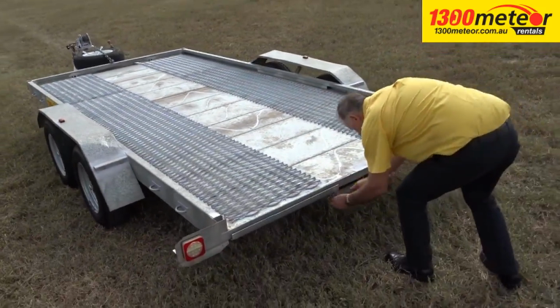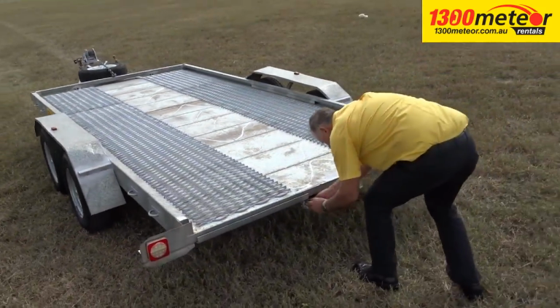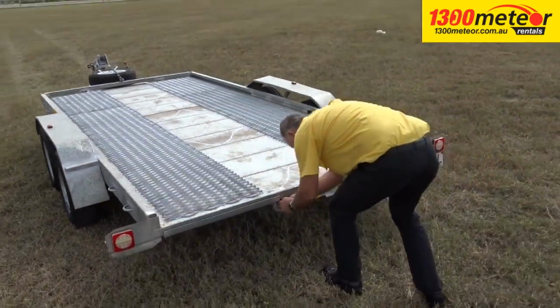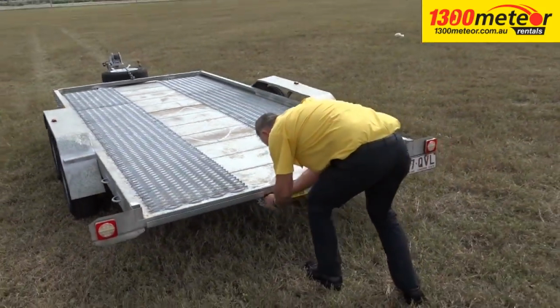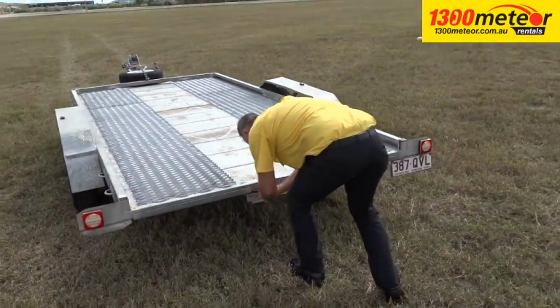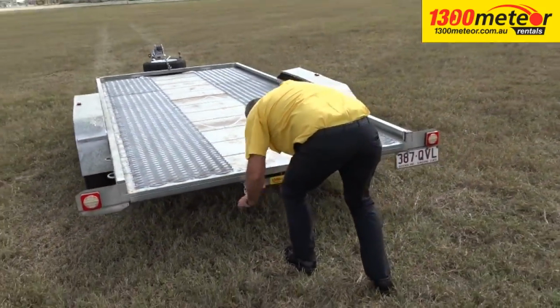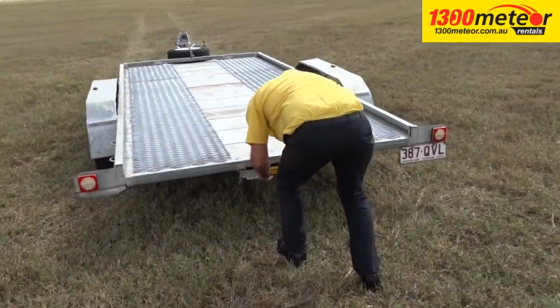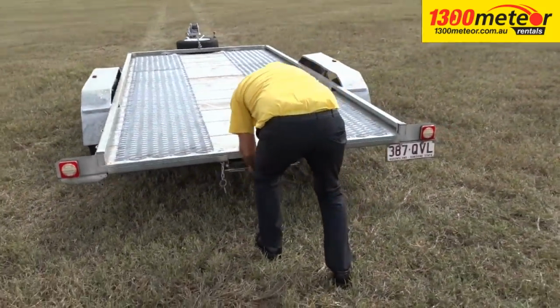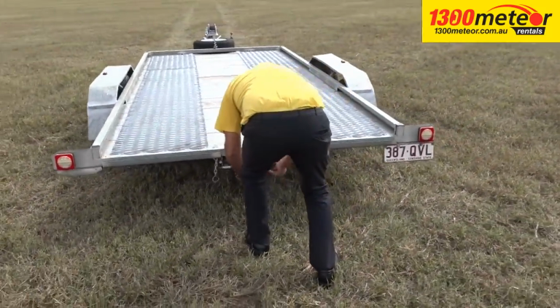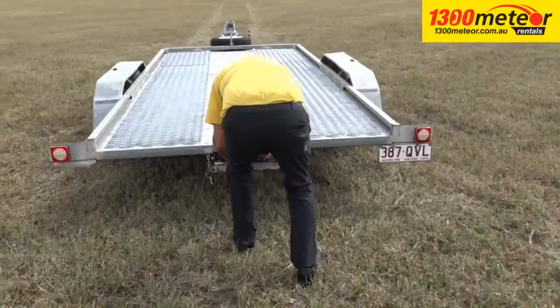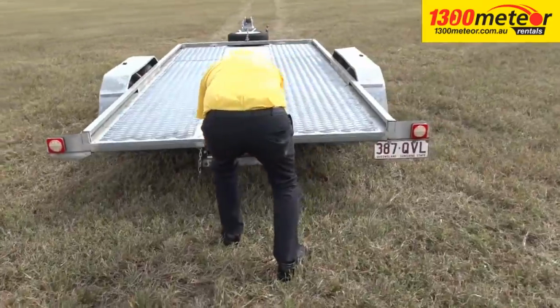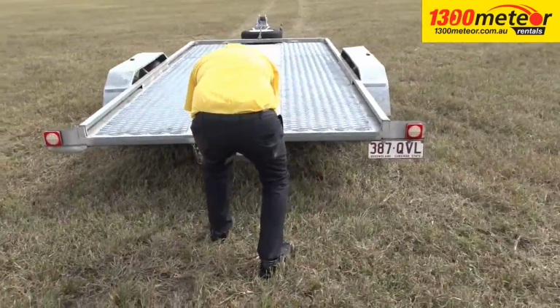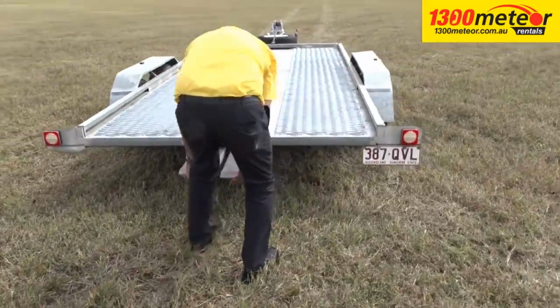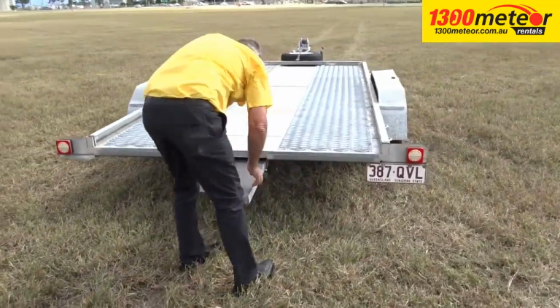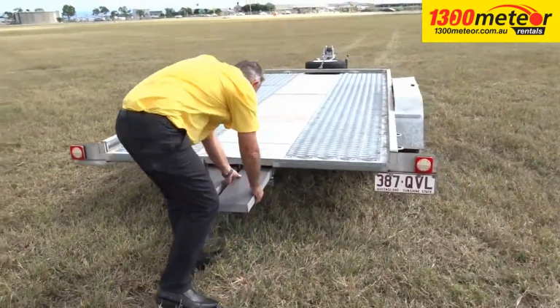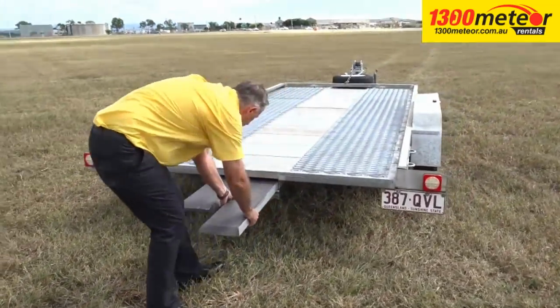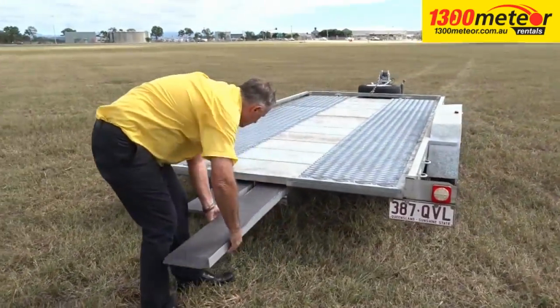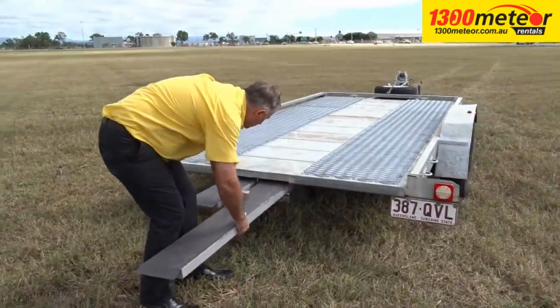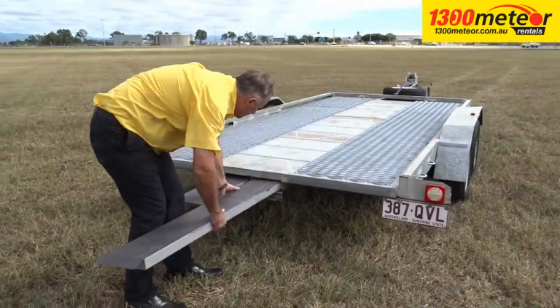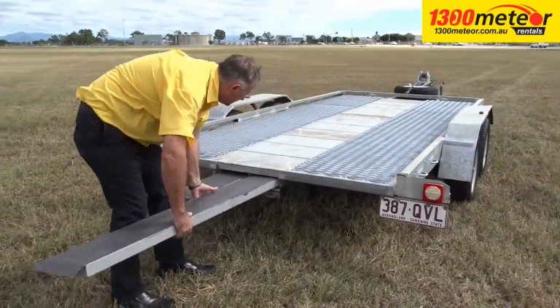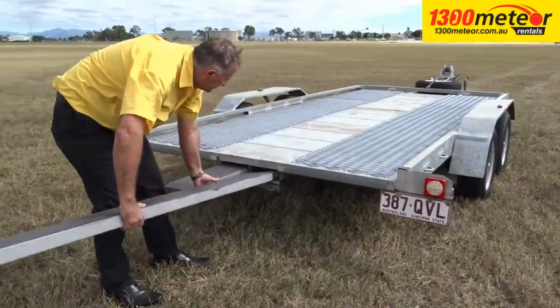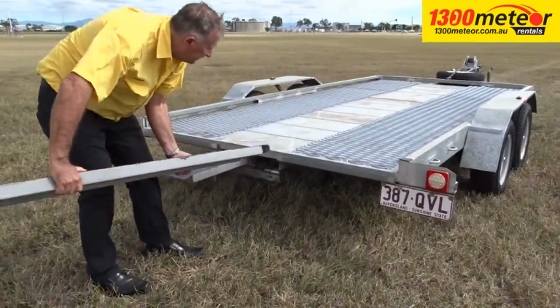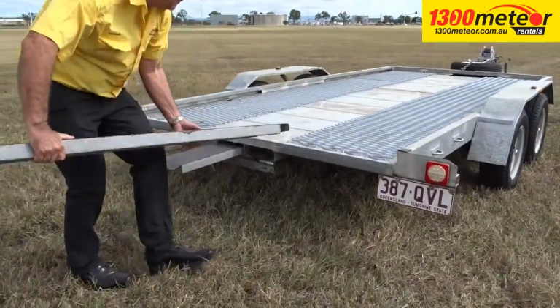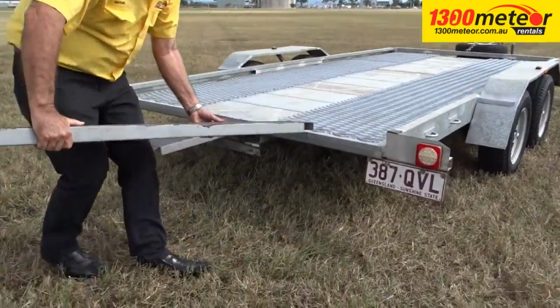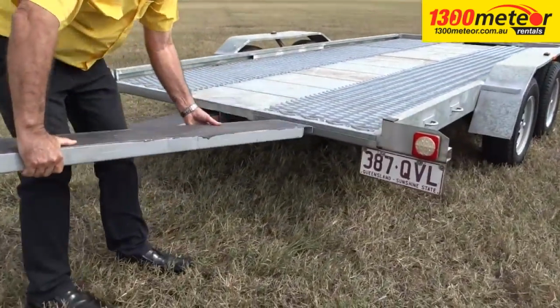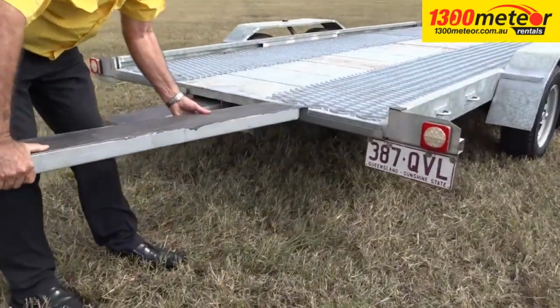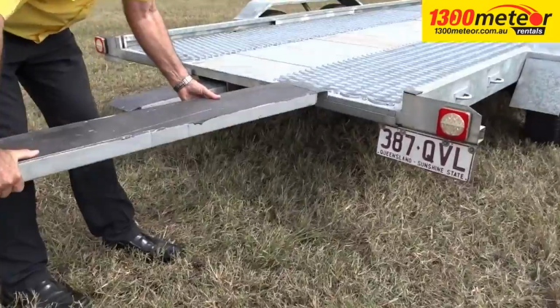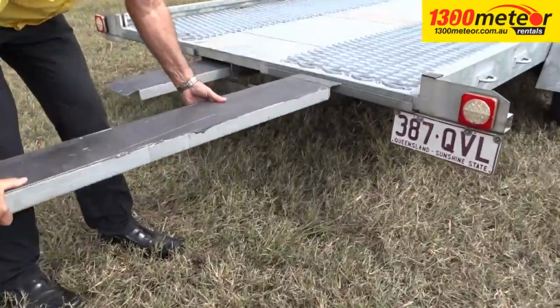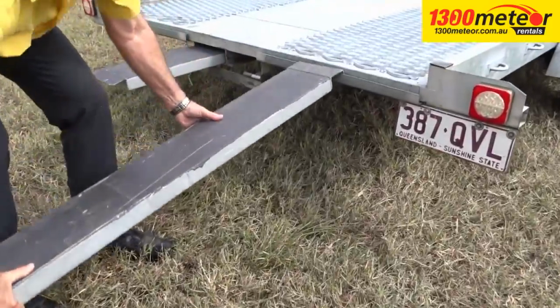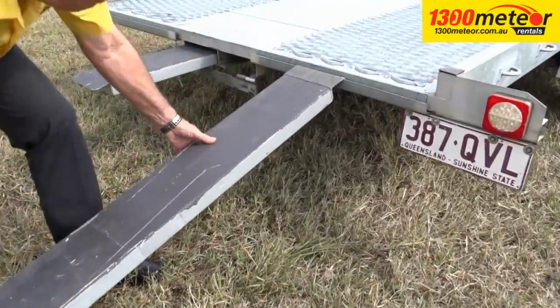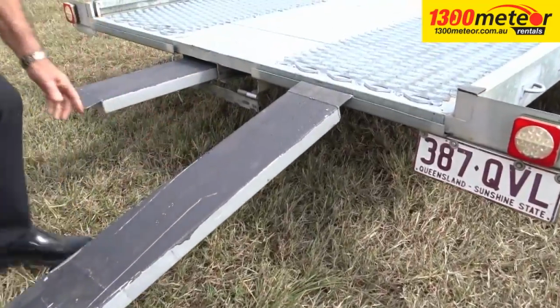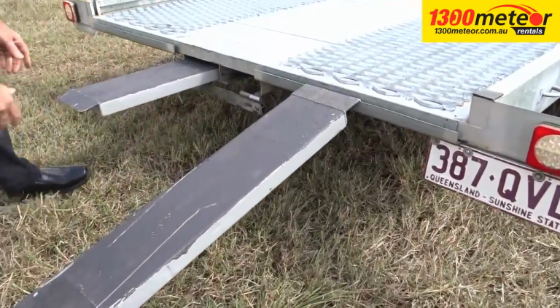We recommend that your tow vehicle be a larger car, utility, or 4 wheel drive with a towing capacity to match the trailer being towed.